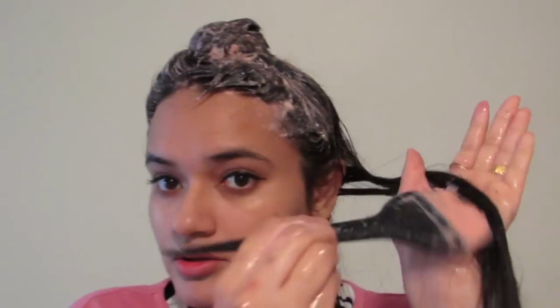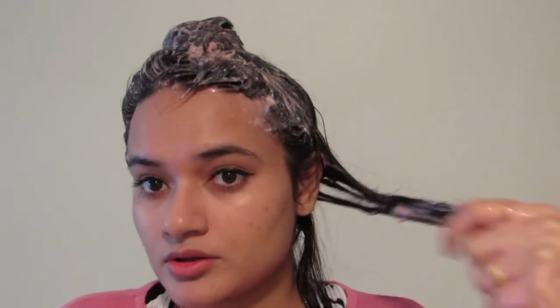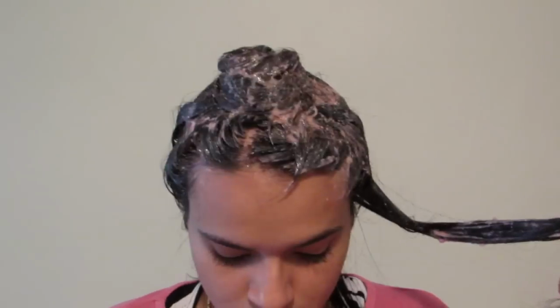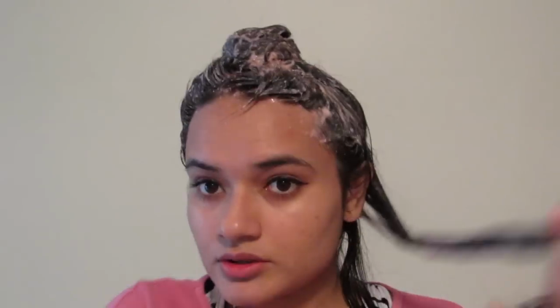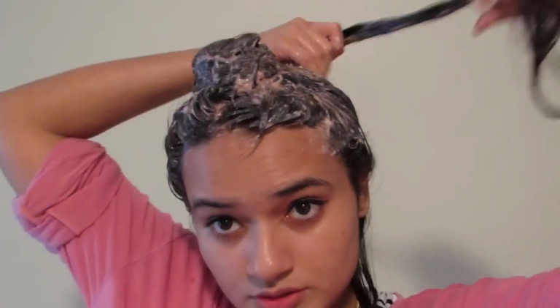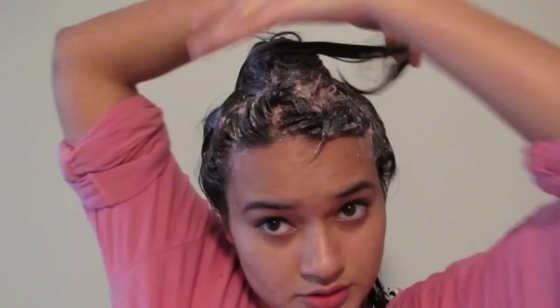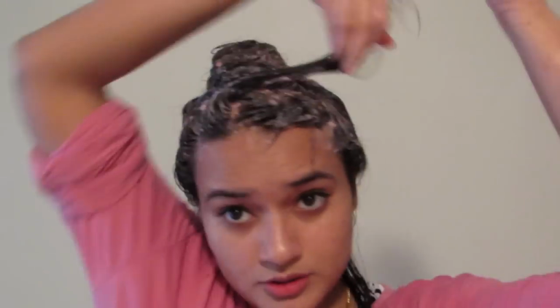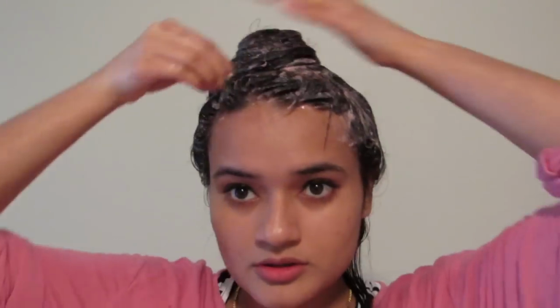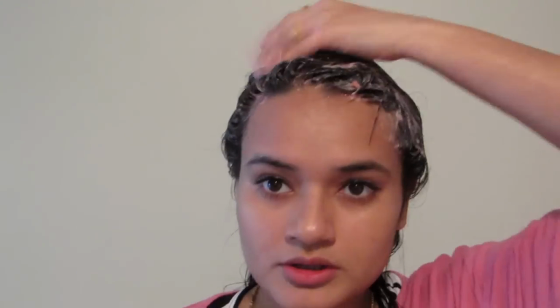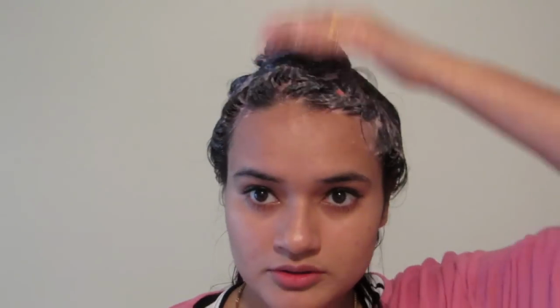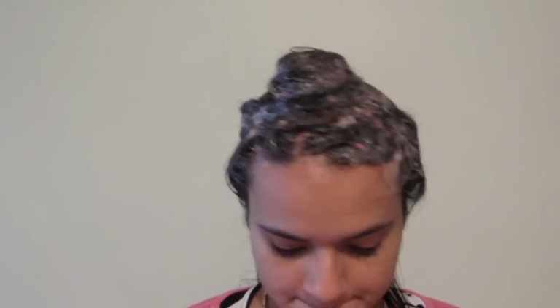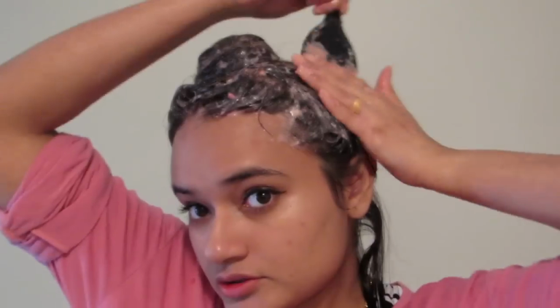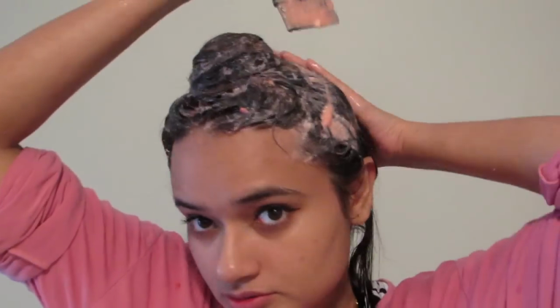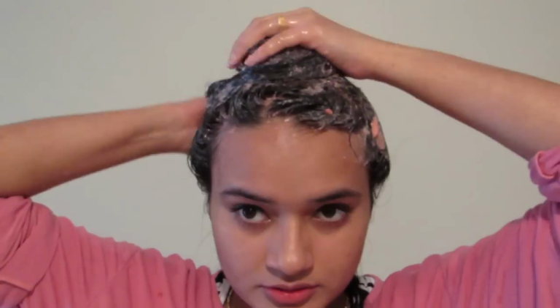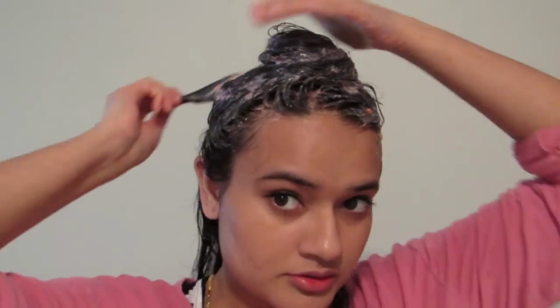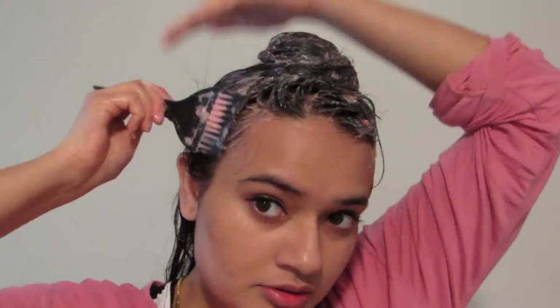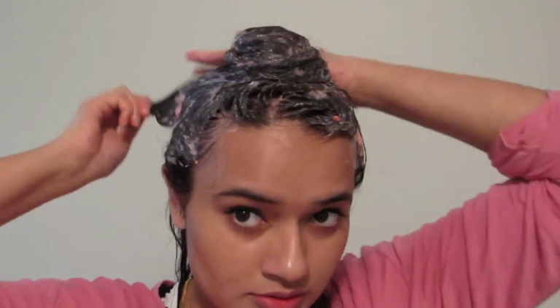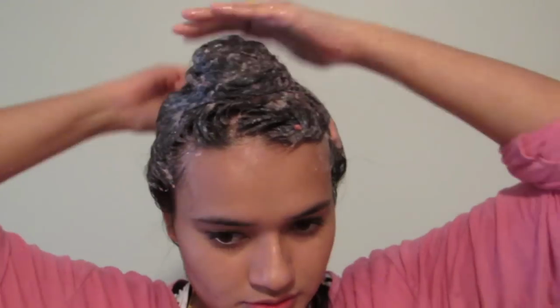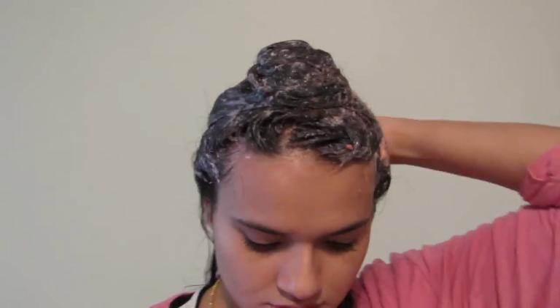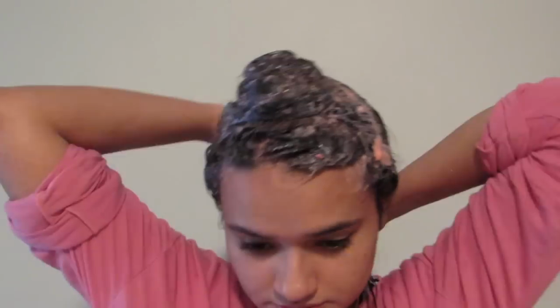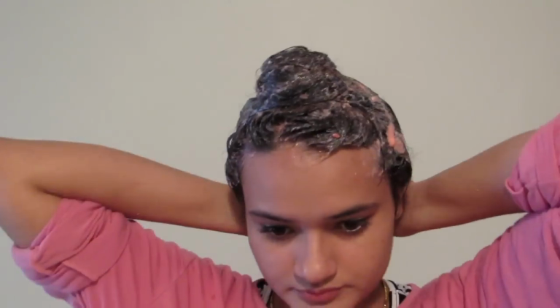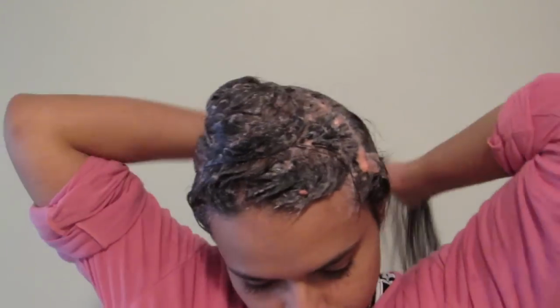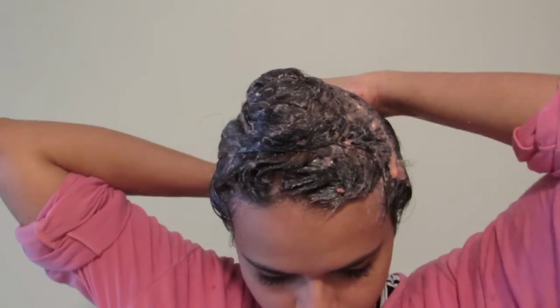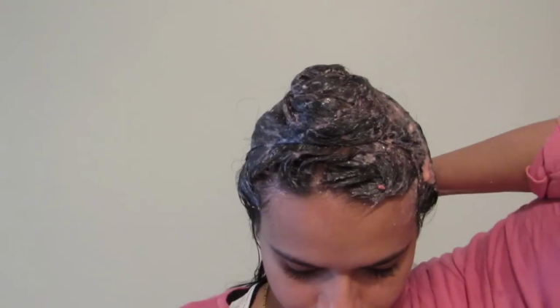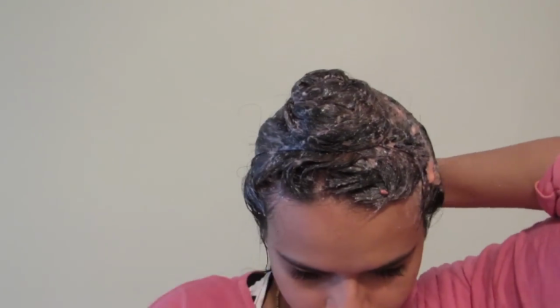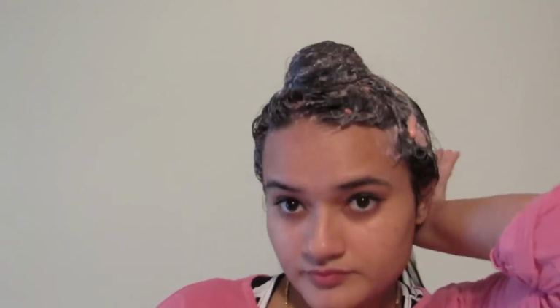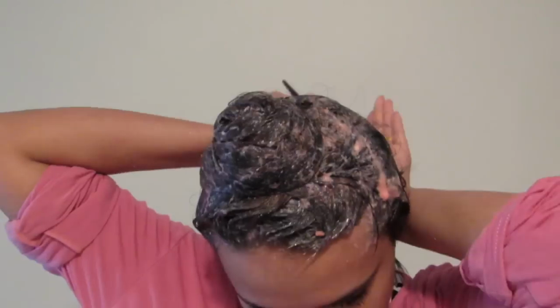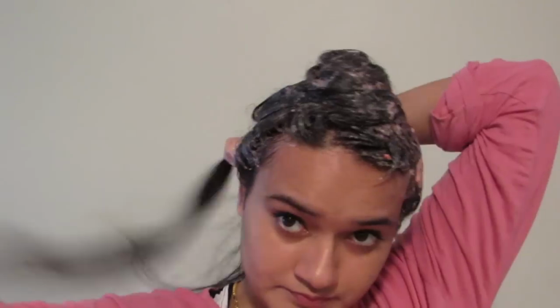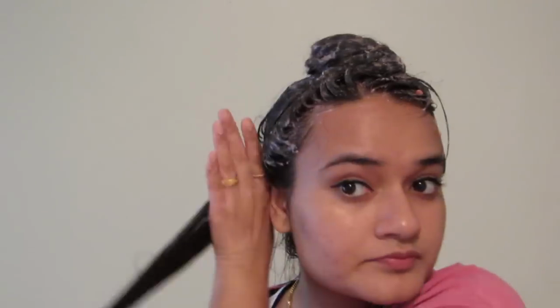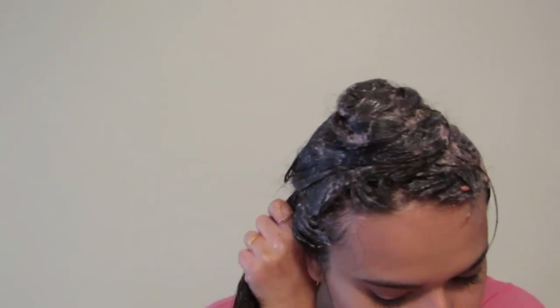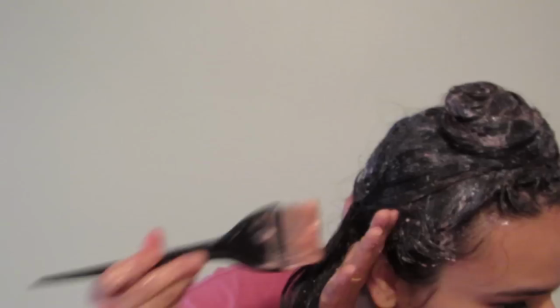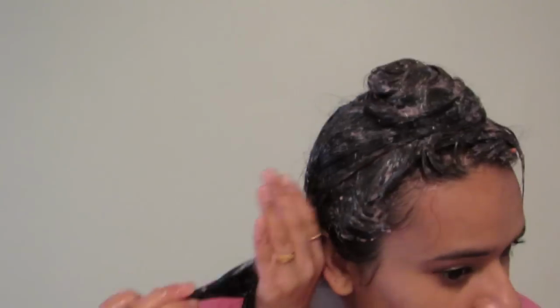When used regularly in your natural hair care routine, apple cider vinegar can revitalize your hair, leaving it soft and smooth. Vinegar also makes your hair super shiny.